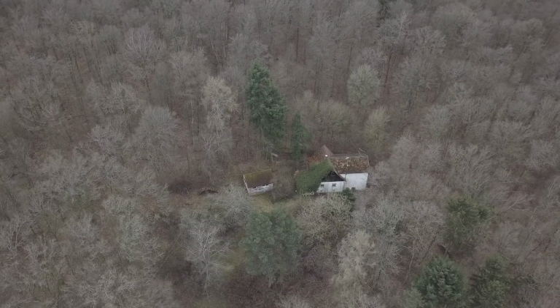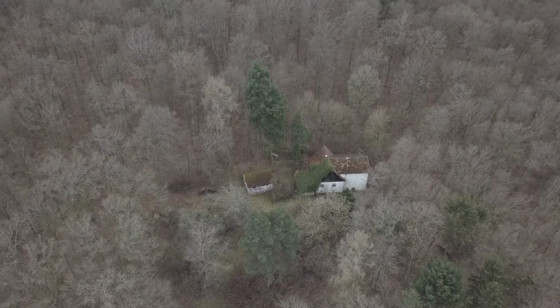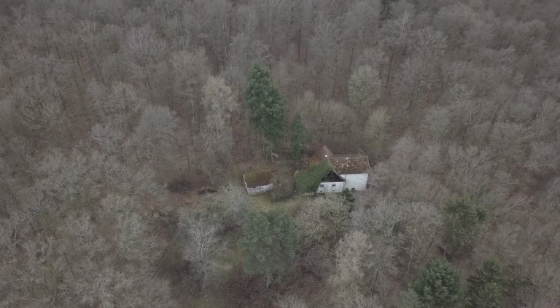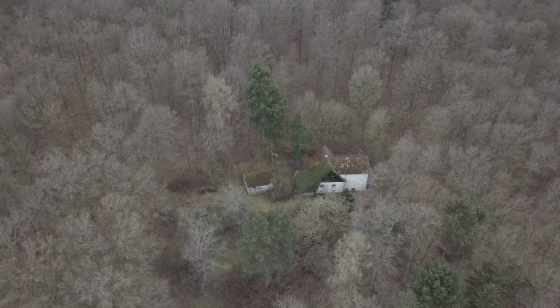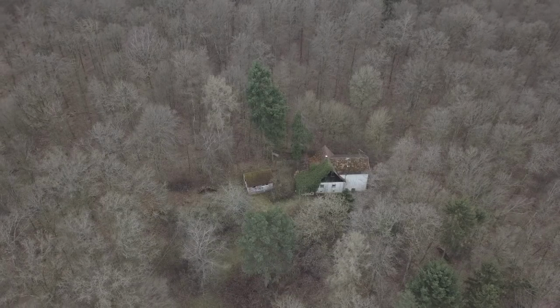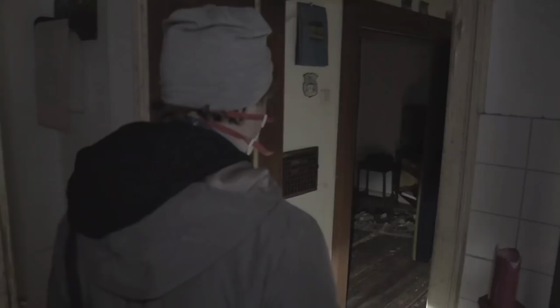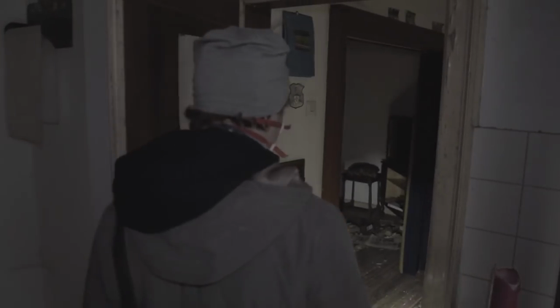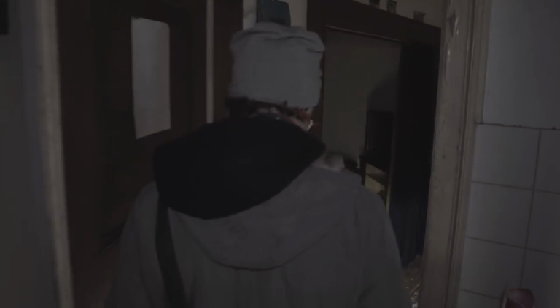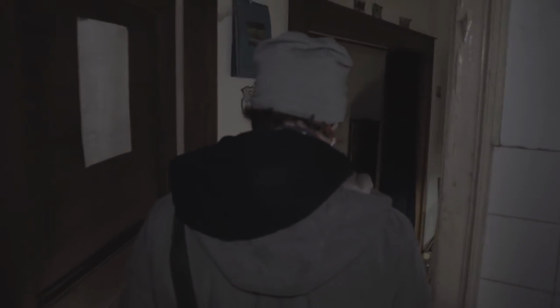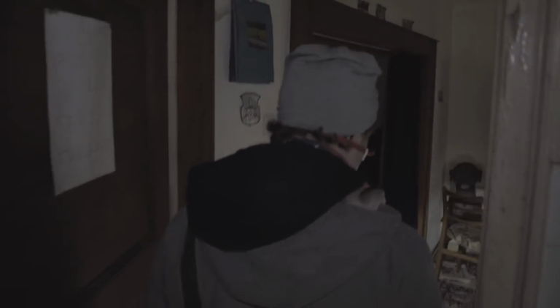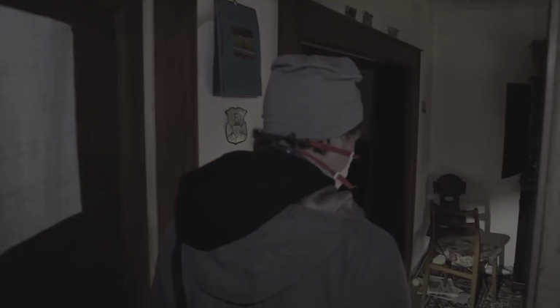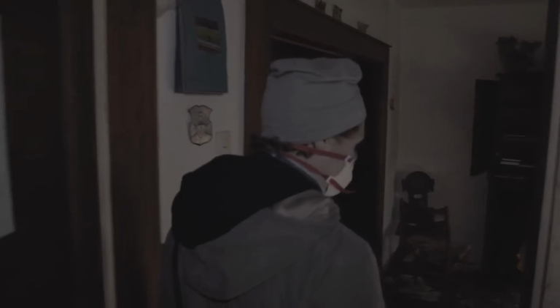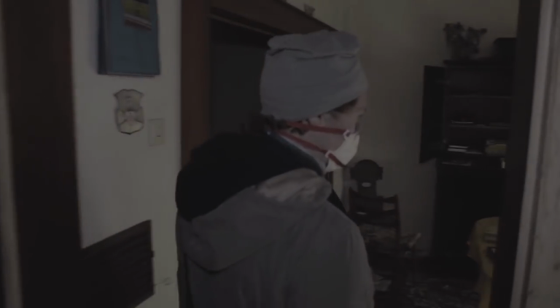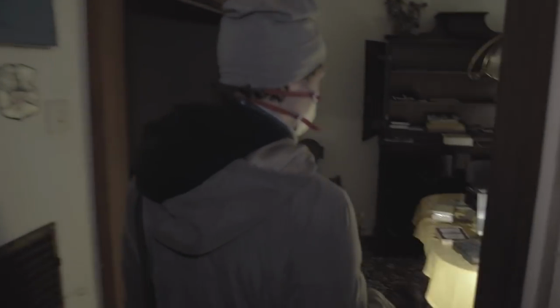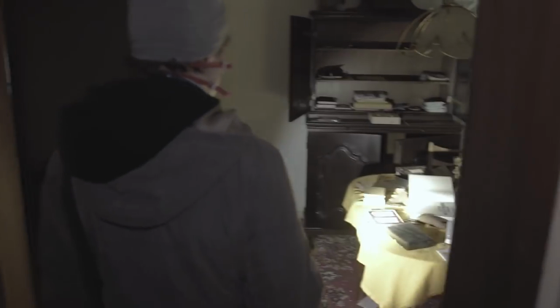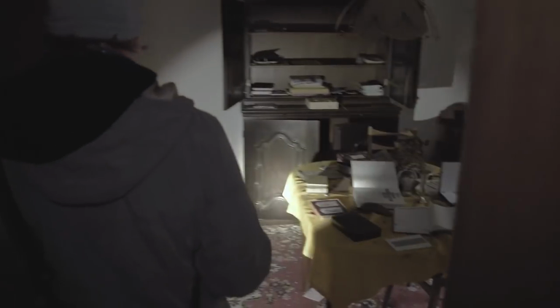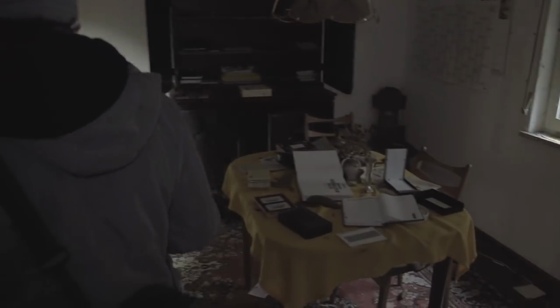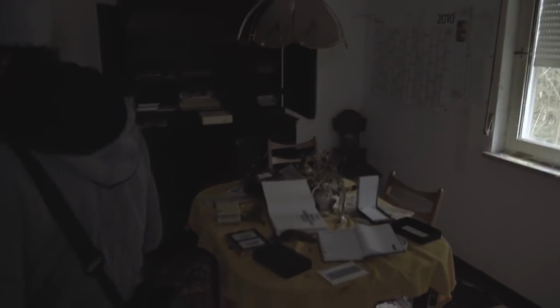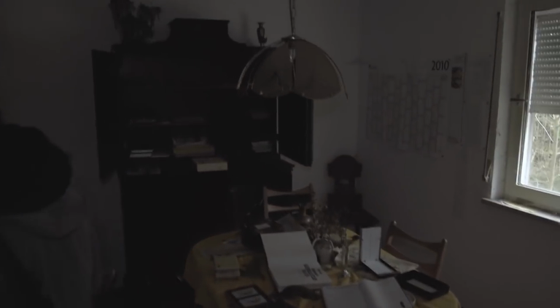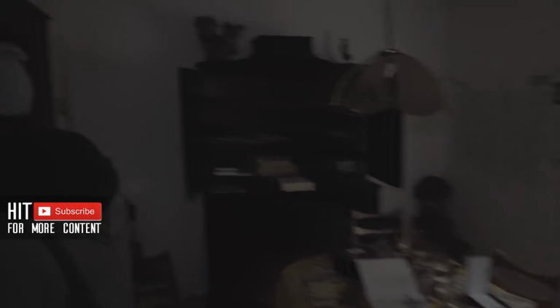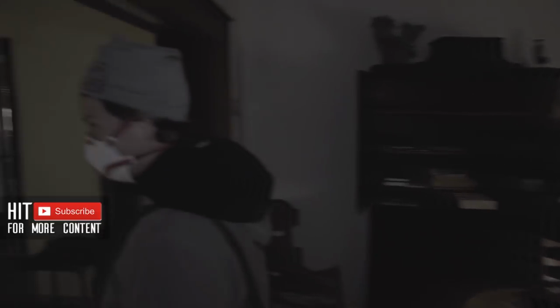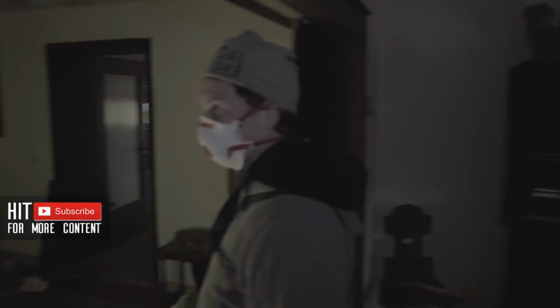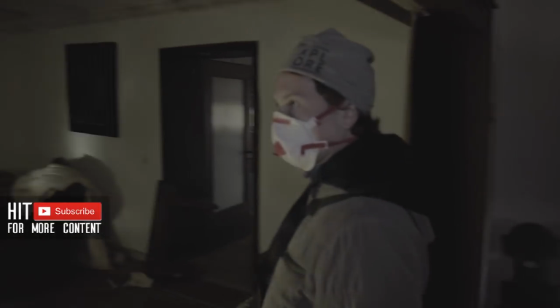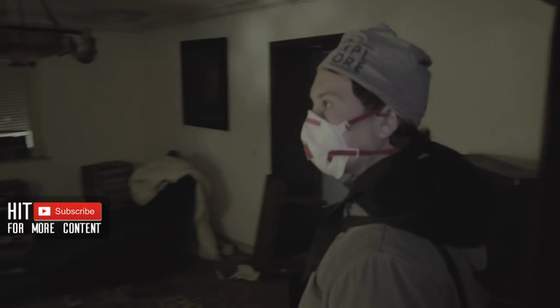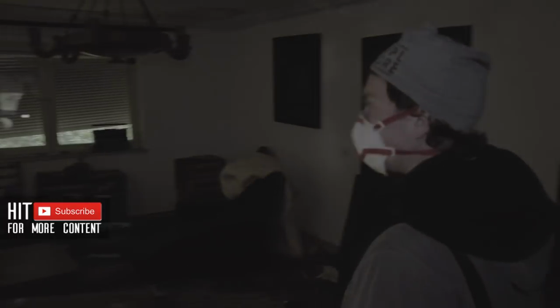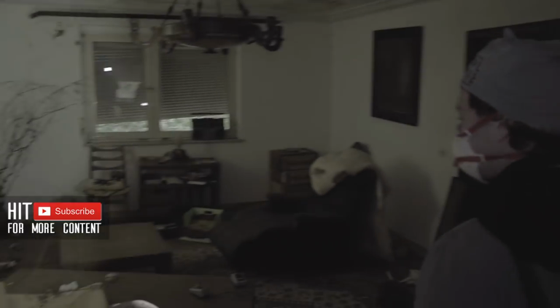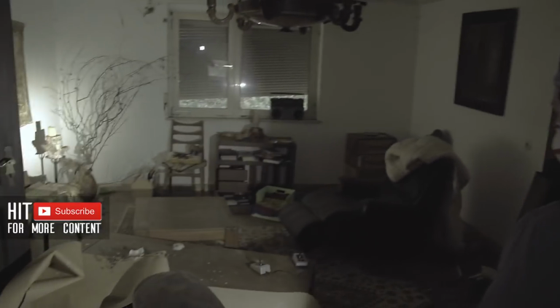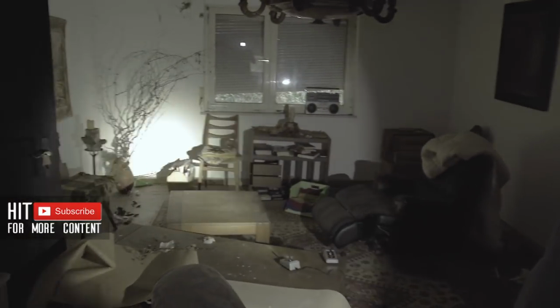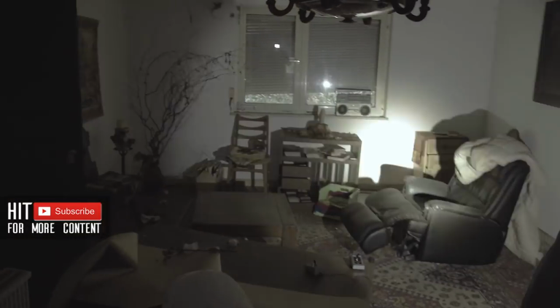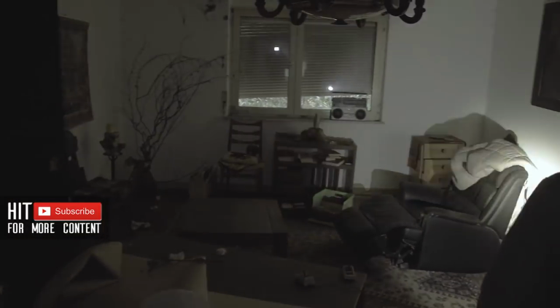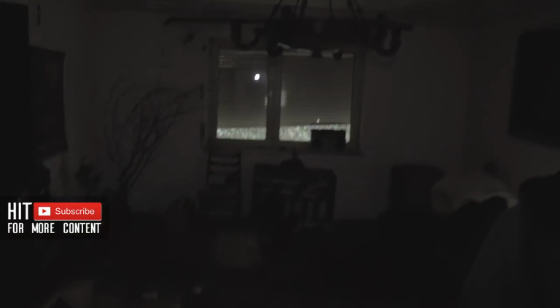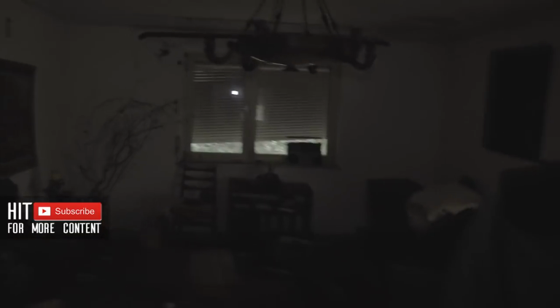Next week on Broken Window Theory: in the middle of nowhere we found an abandoned hunter's home. While we were trying to unveil its story, we made several unexpected discoveries.